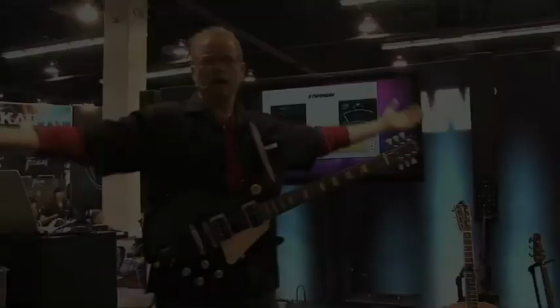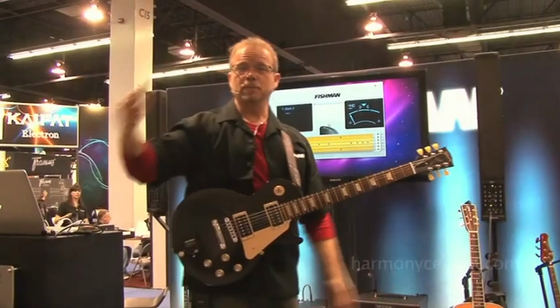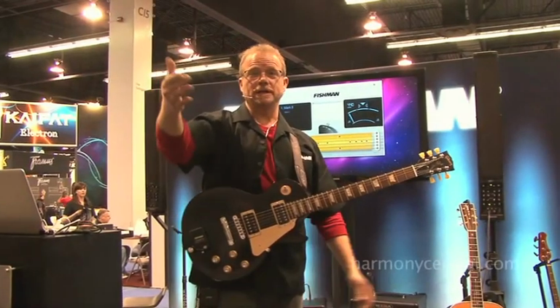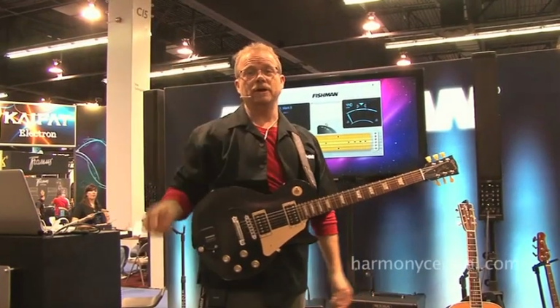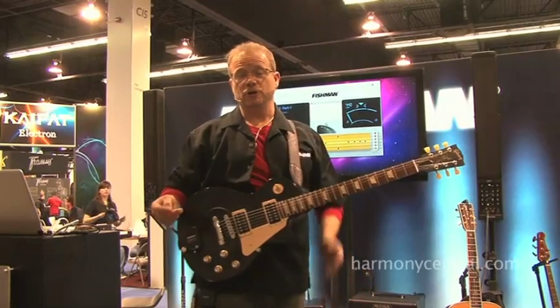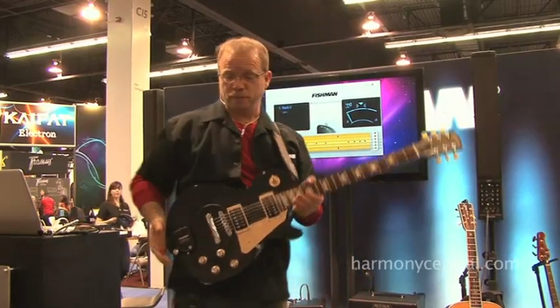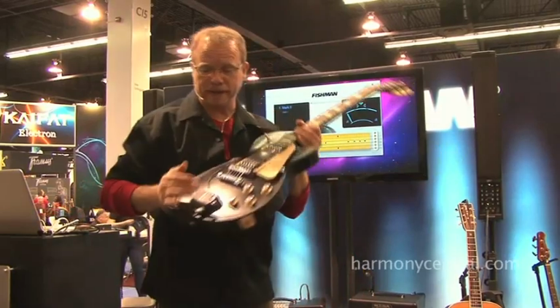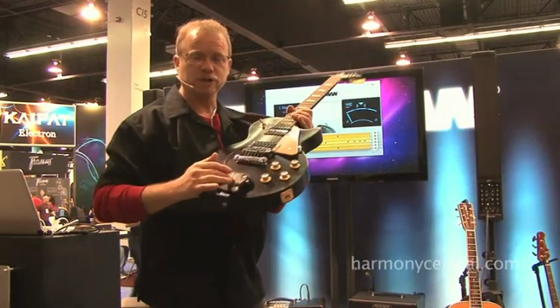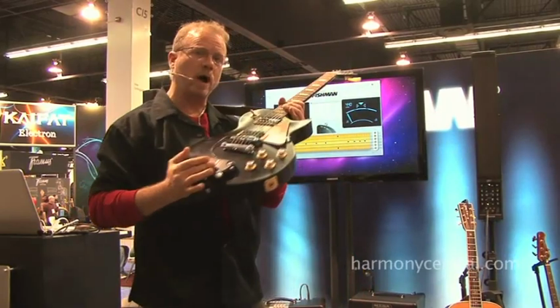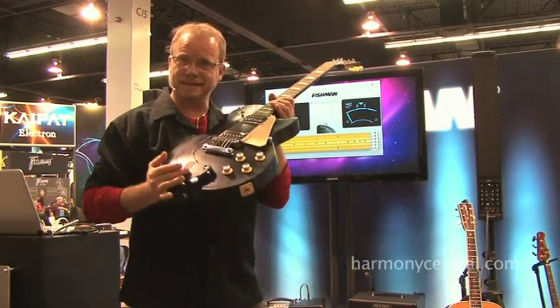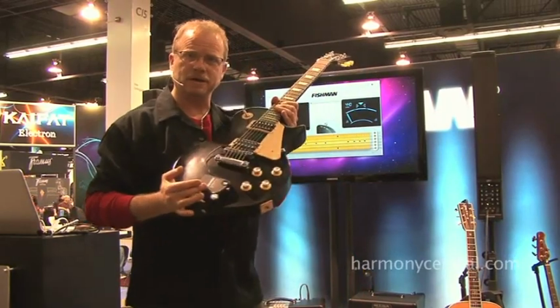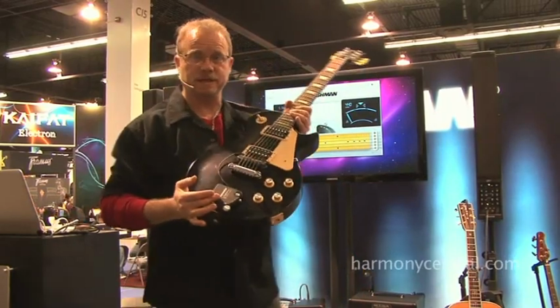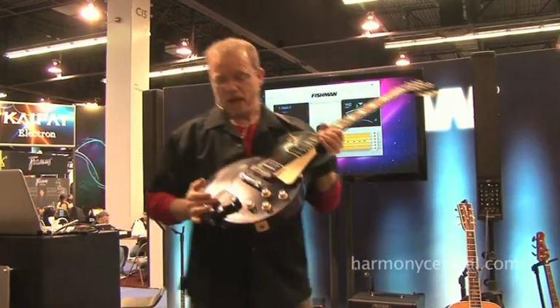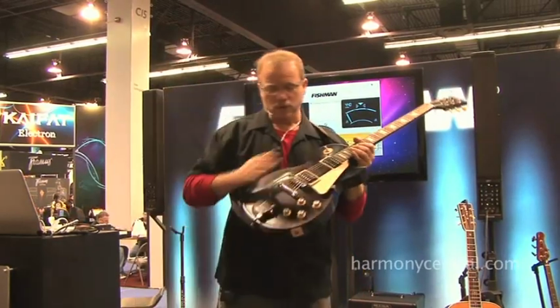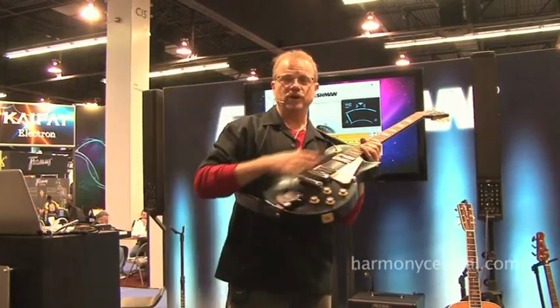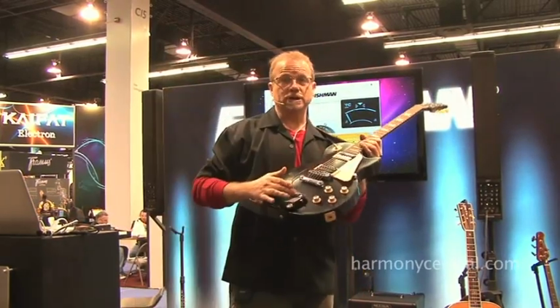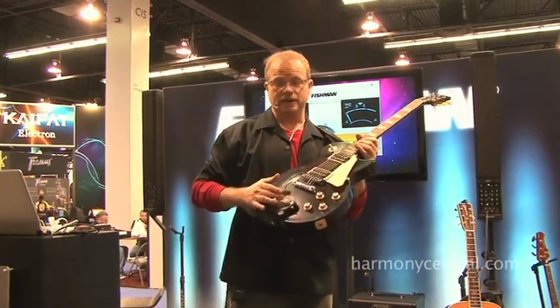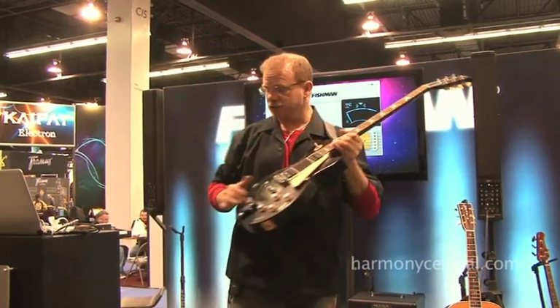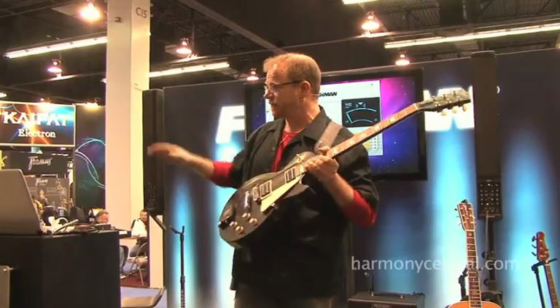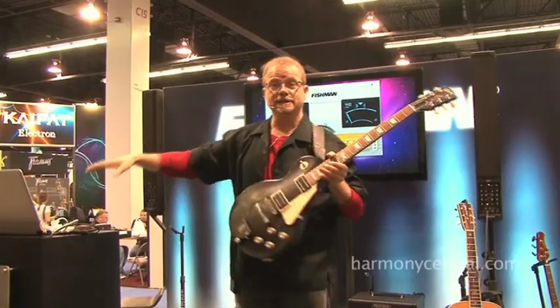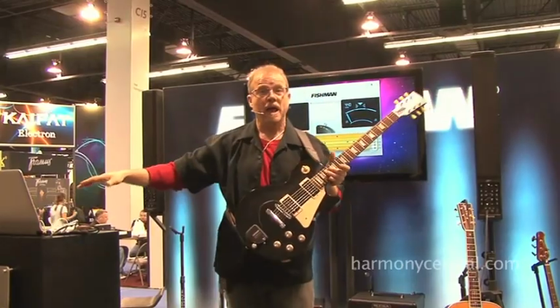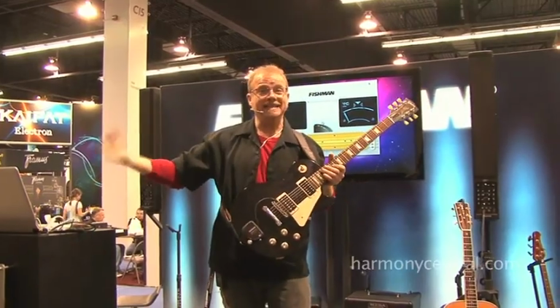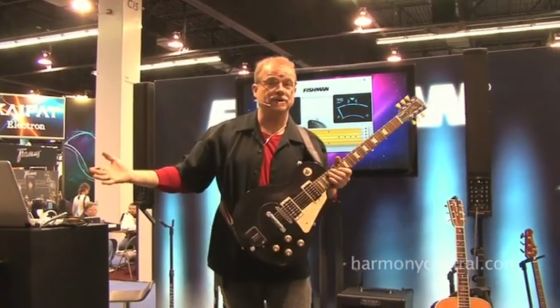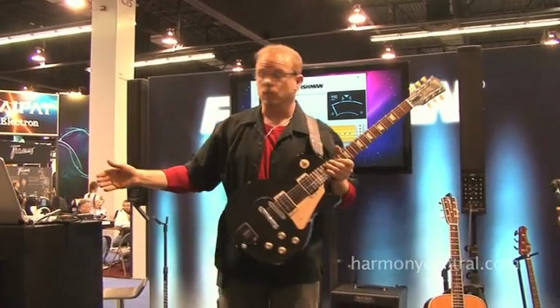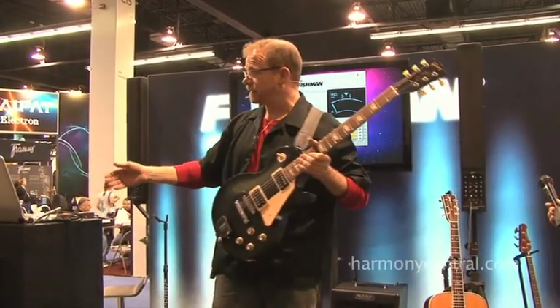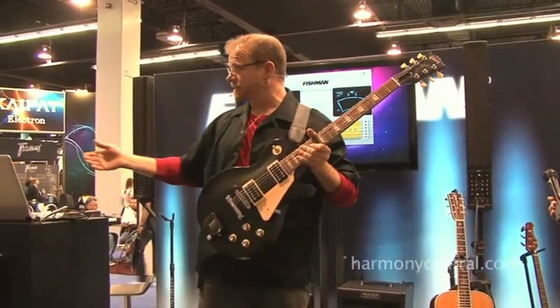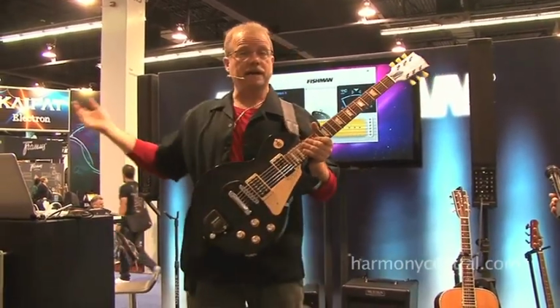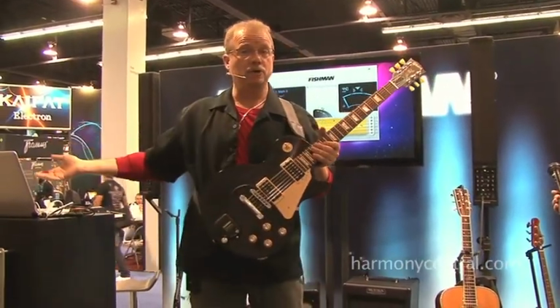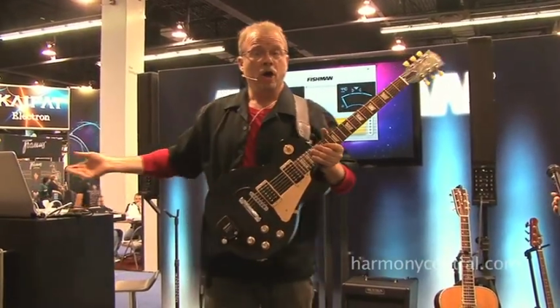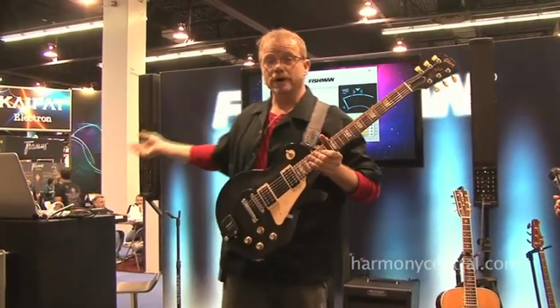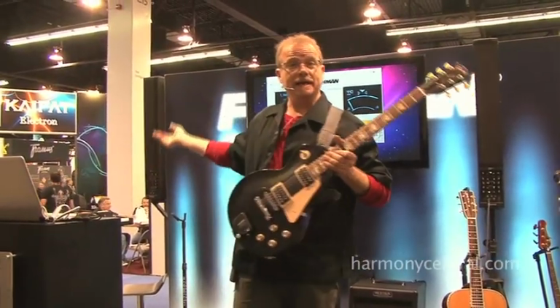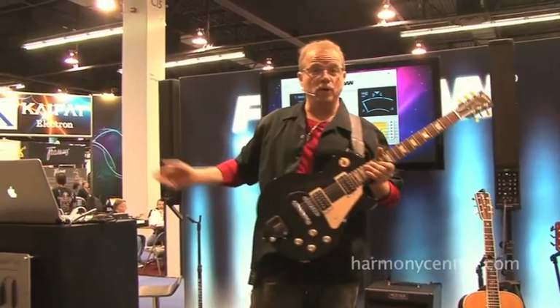Hi, I'm Bert Johnson. I'm here to show you Triple Play, the ultimate wireless guitar system. This will convert your guitar signal and transfer it into any sound source you want, like the sounds inside a computer or inside a keyboard.